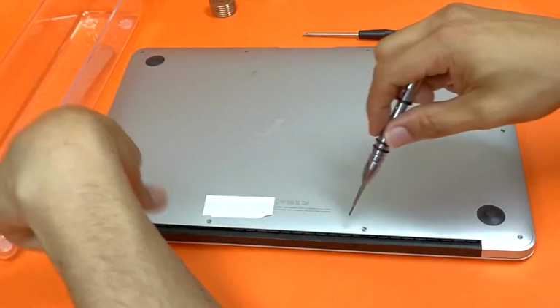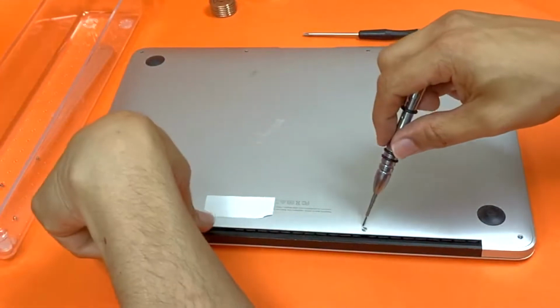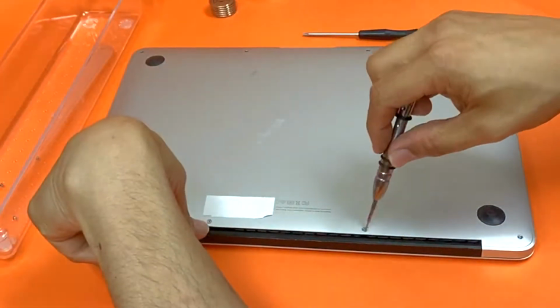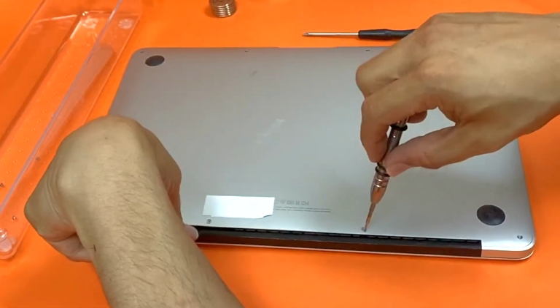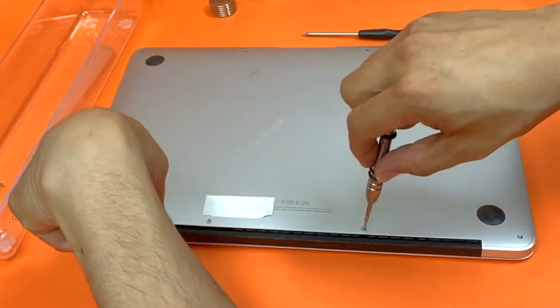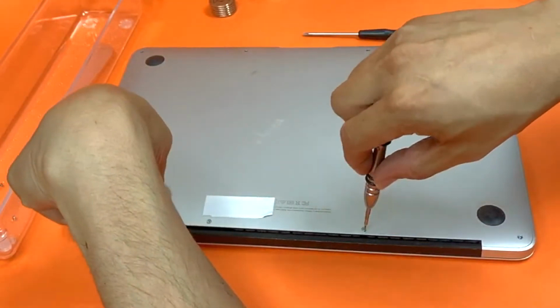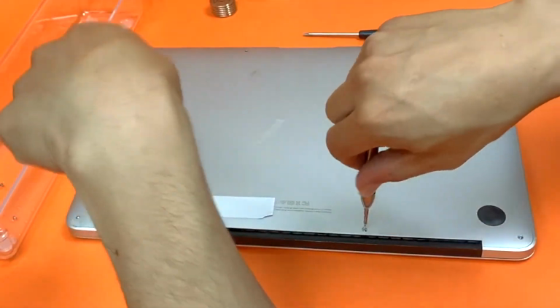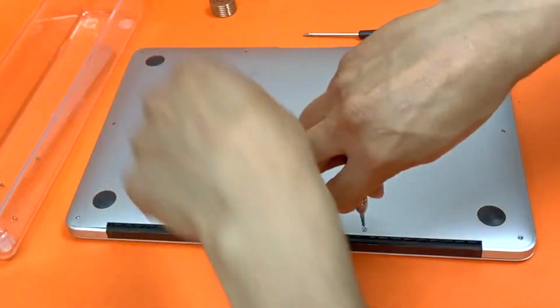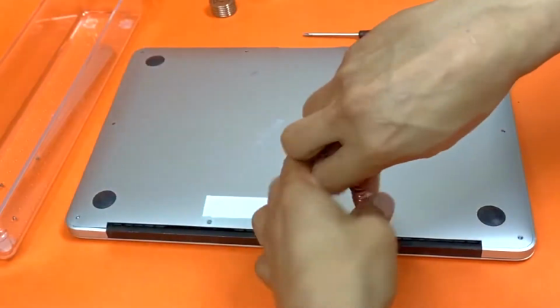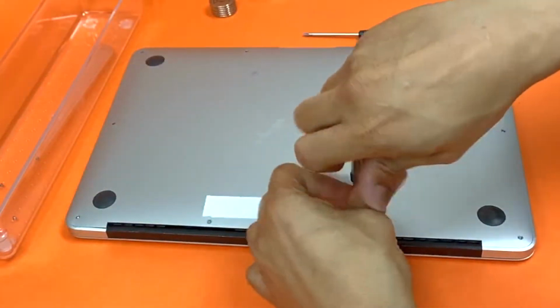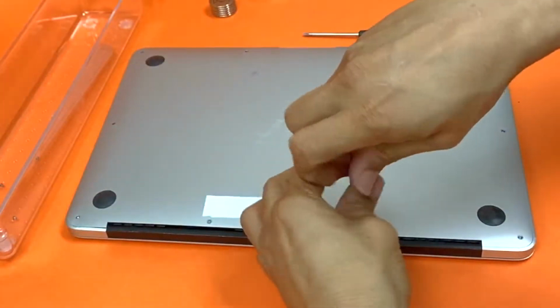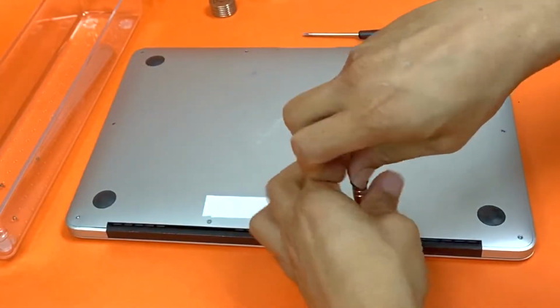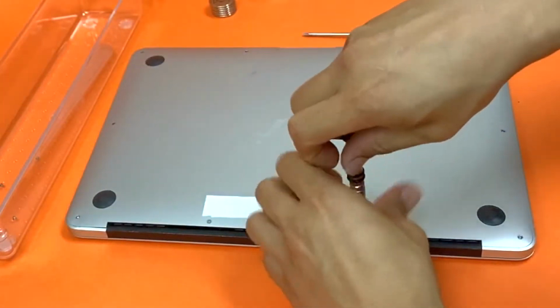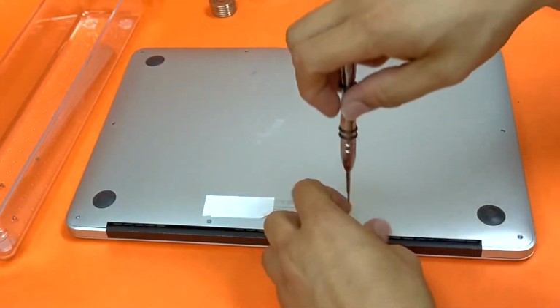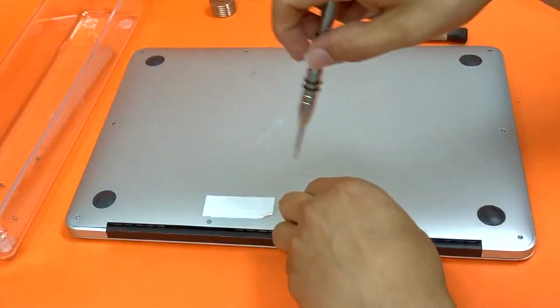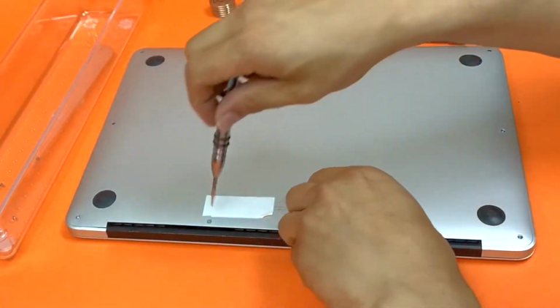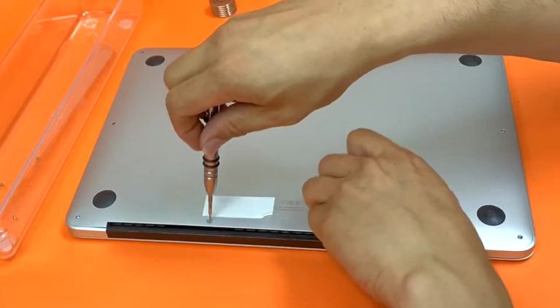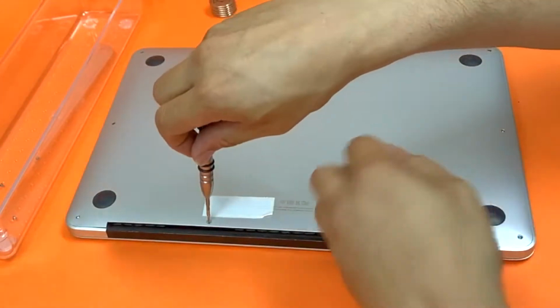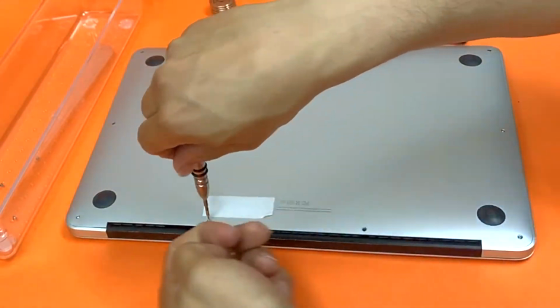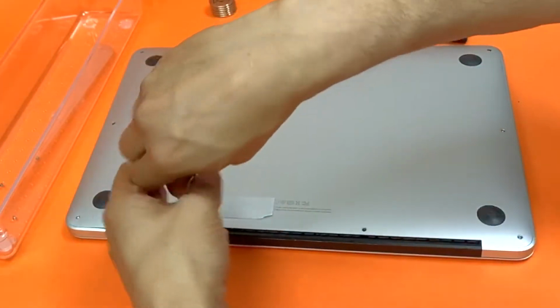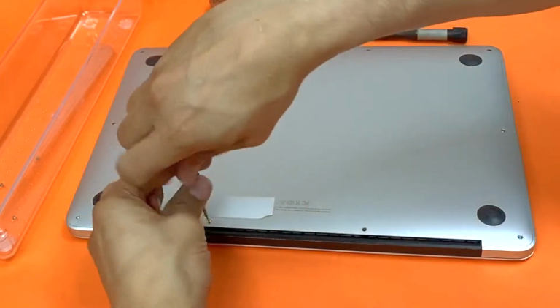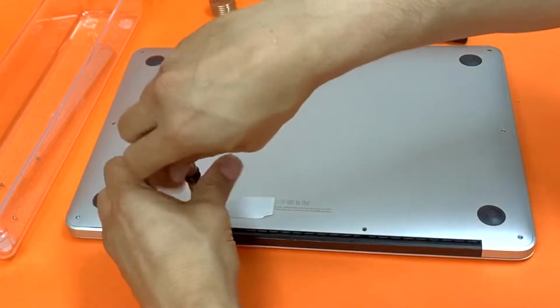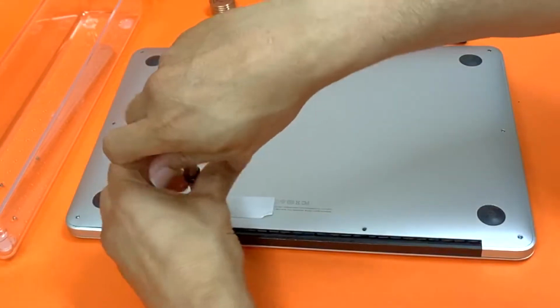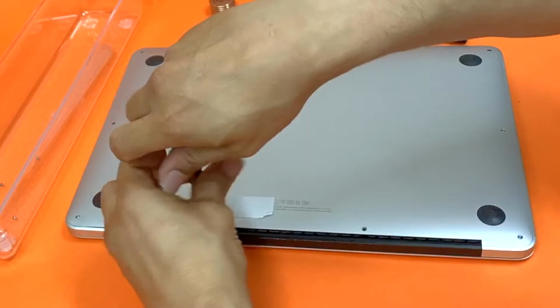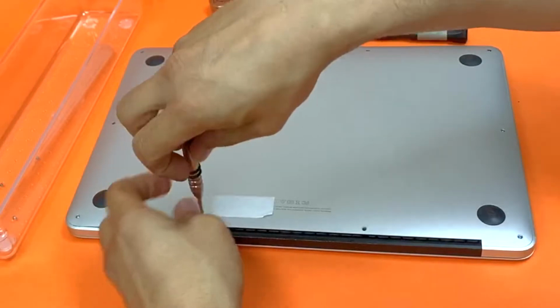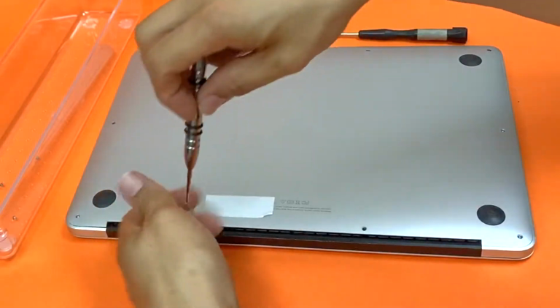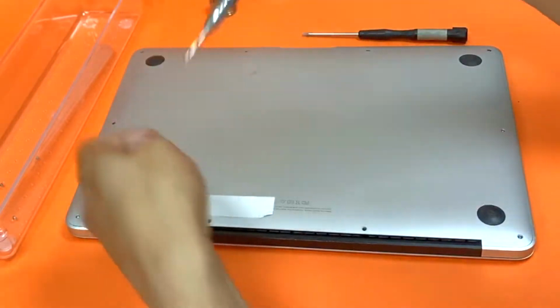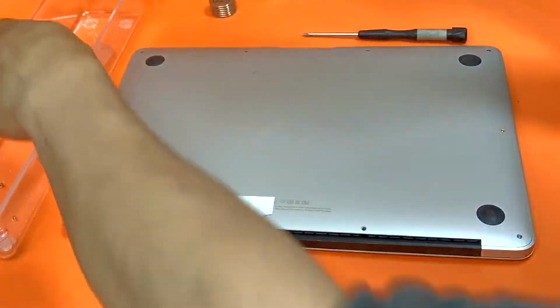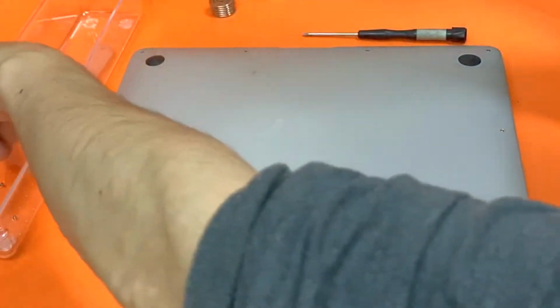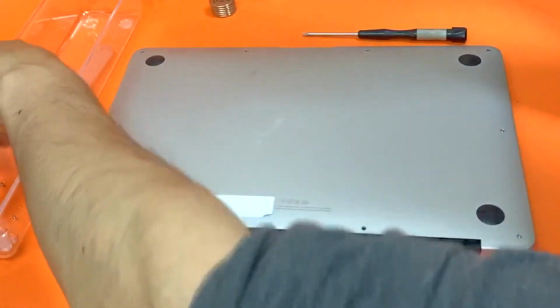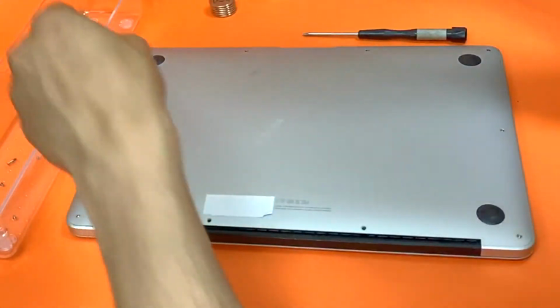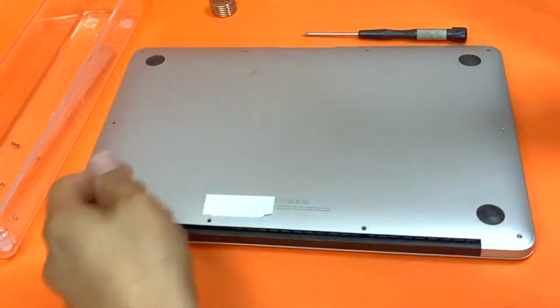The two screws in the middle are longer screws, so when you open them, put them separate. It makes it easy so we need to reassemble things back together.